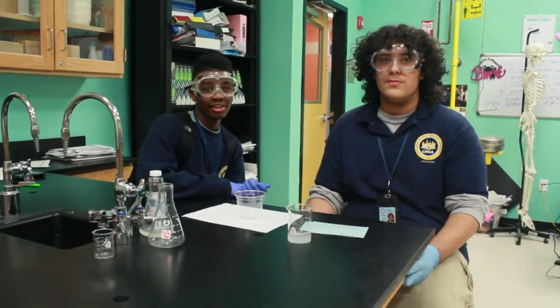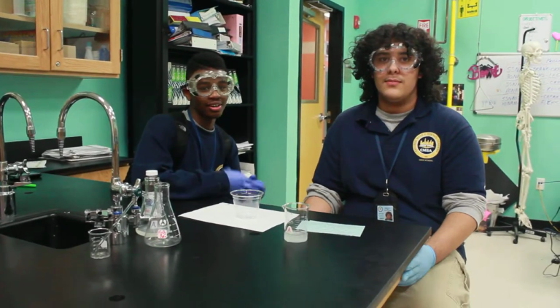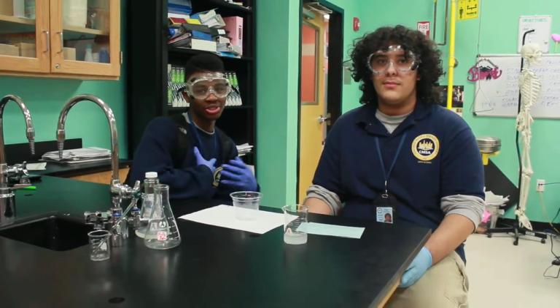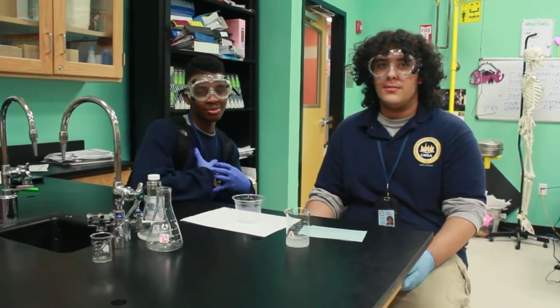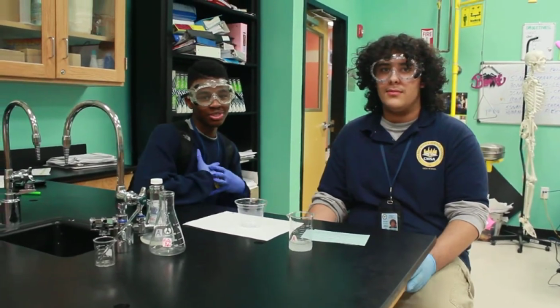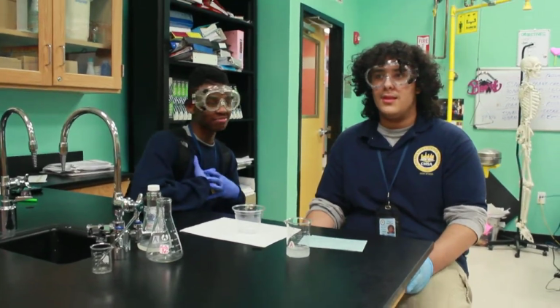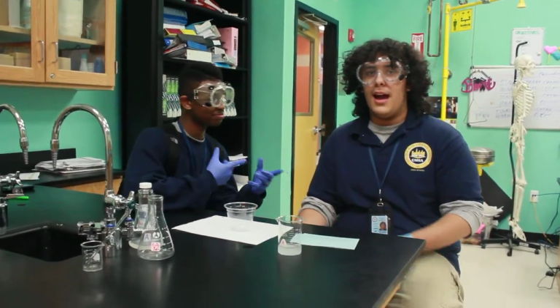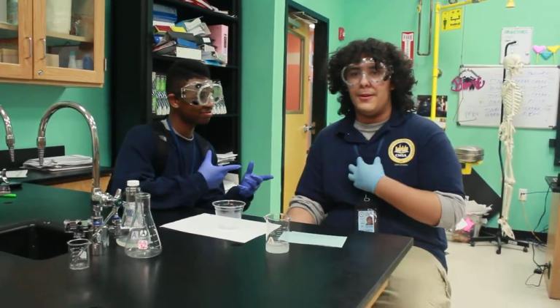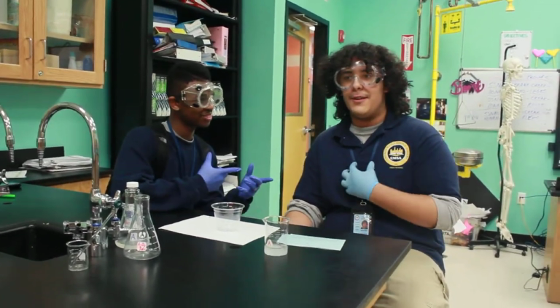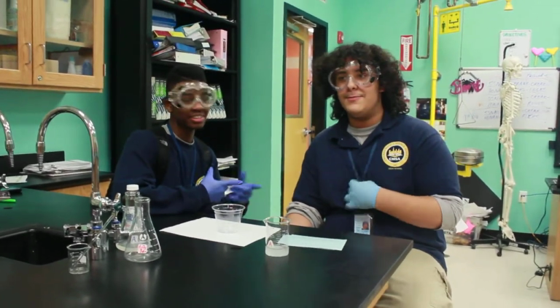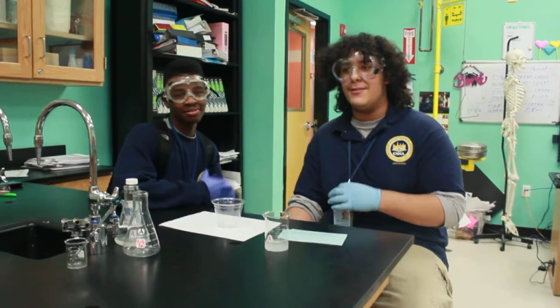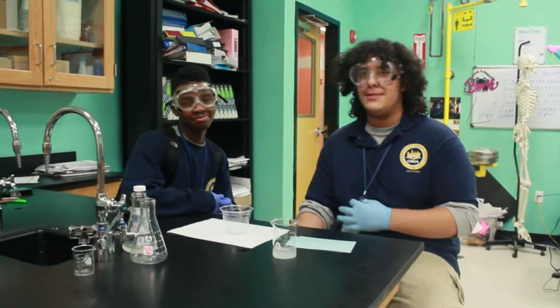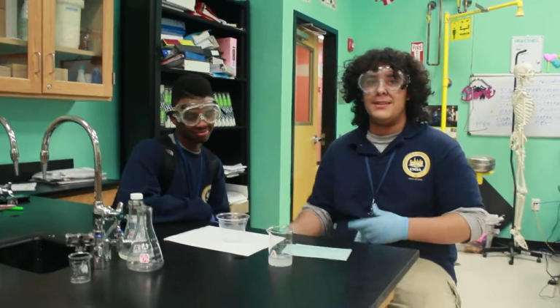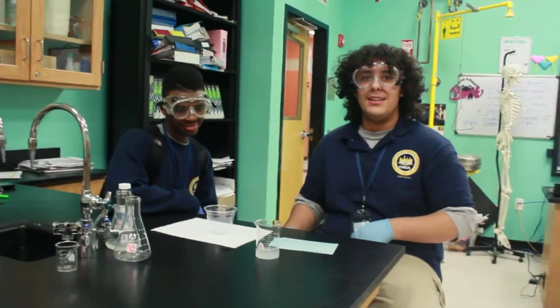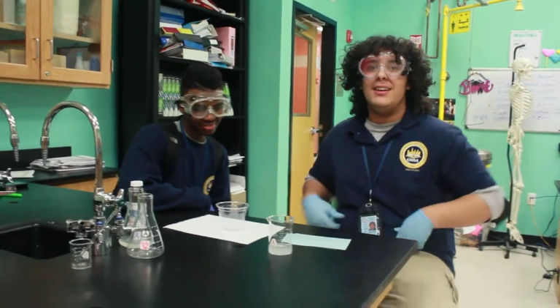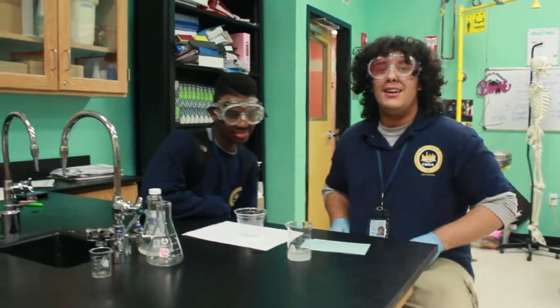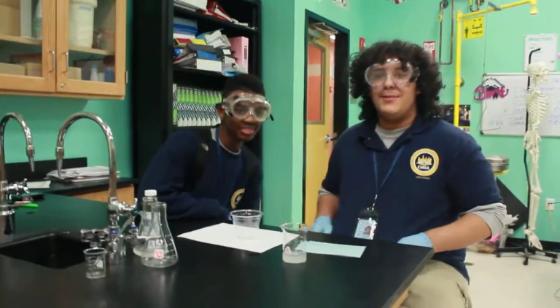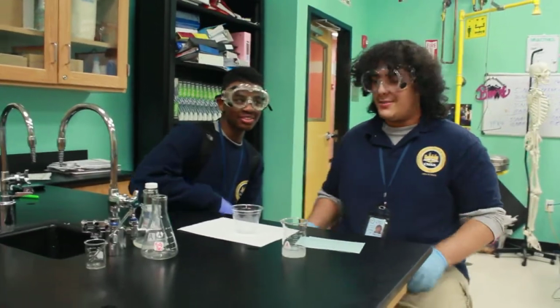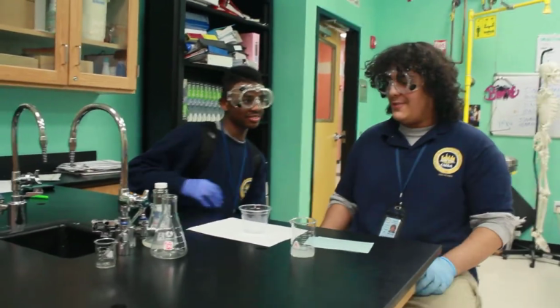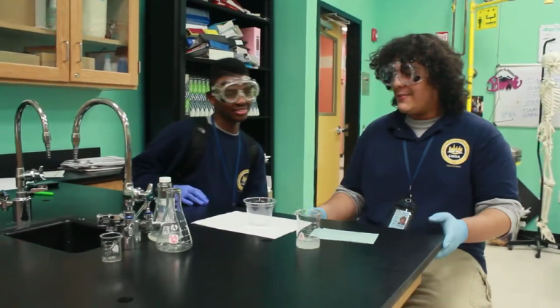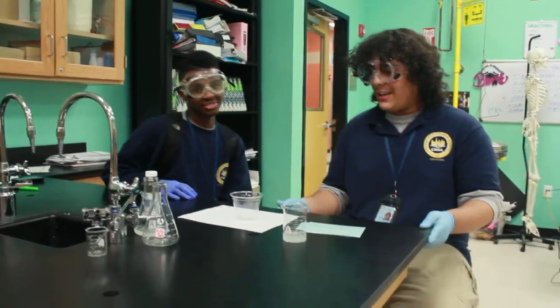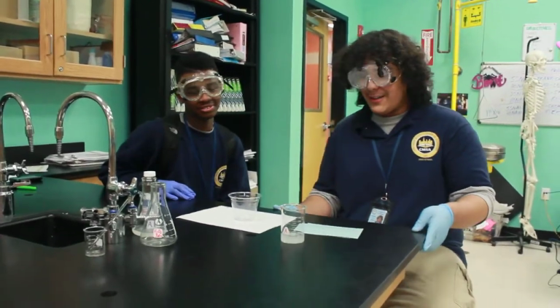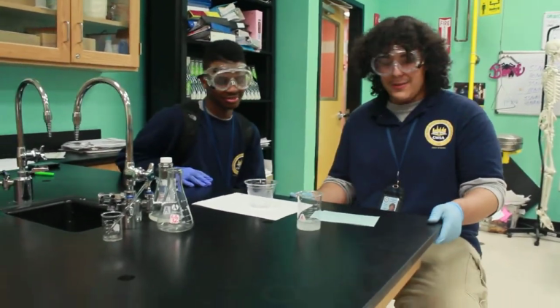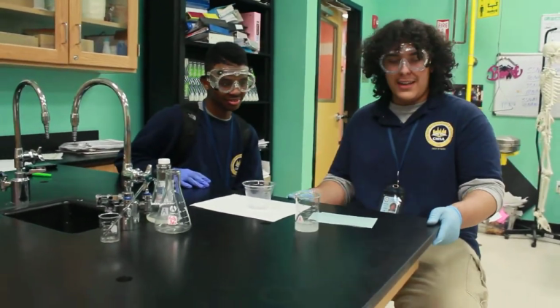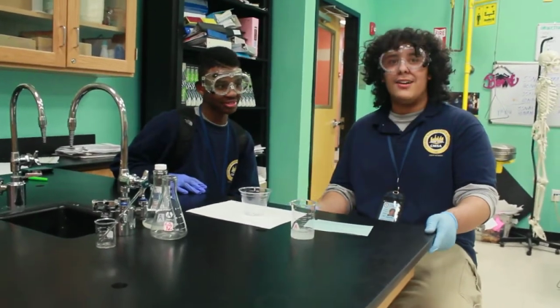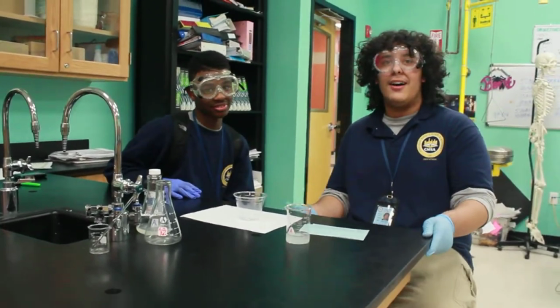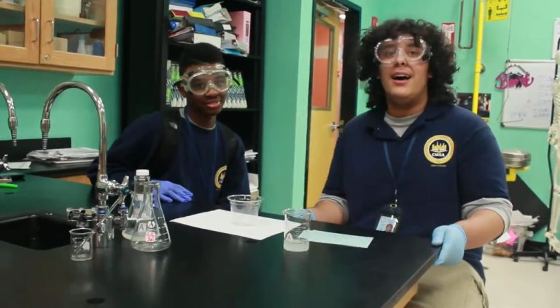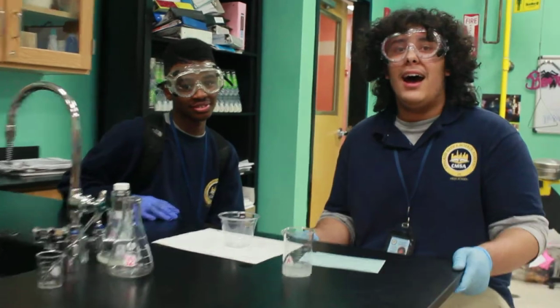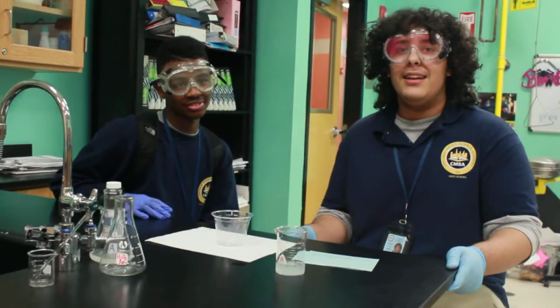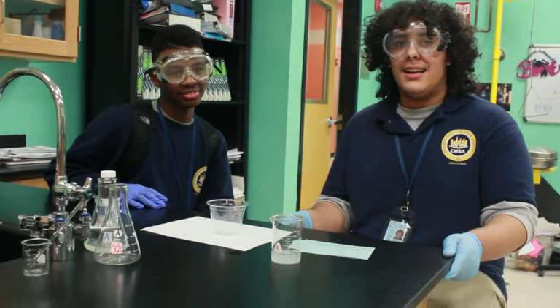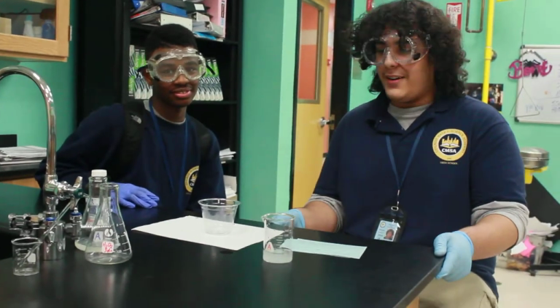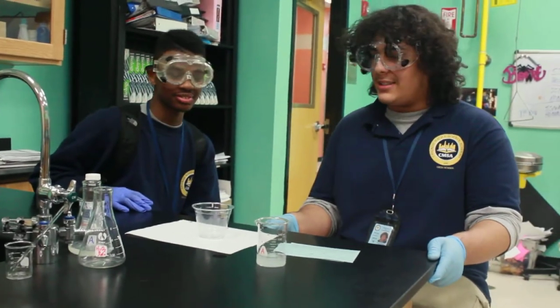Hi, I'm Jonathan Robinson. I'm Roberto Wren. We're from CMSA High School and today we're going to be doing a thing called iodine clock reaction.